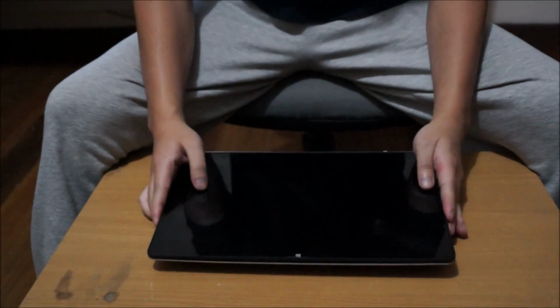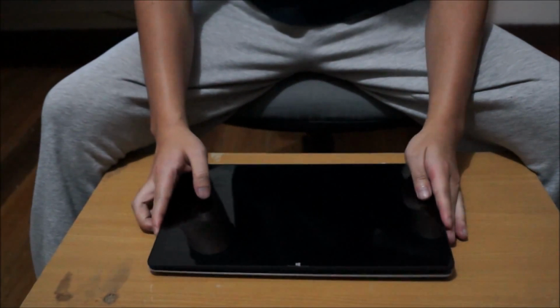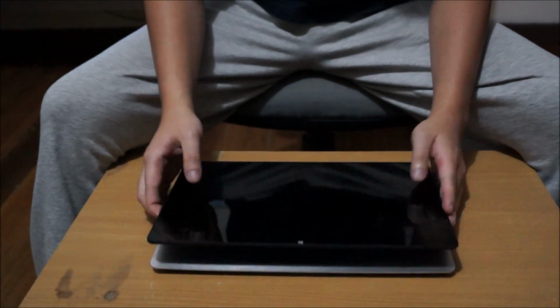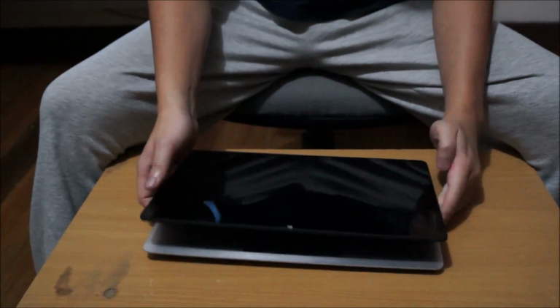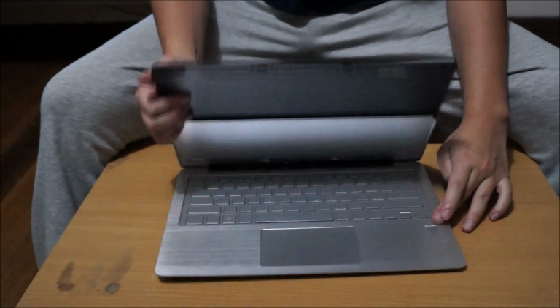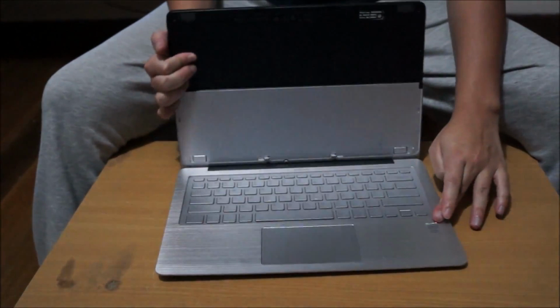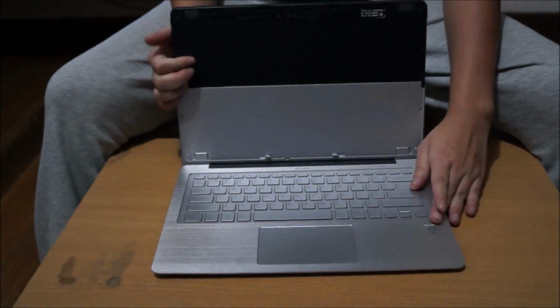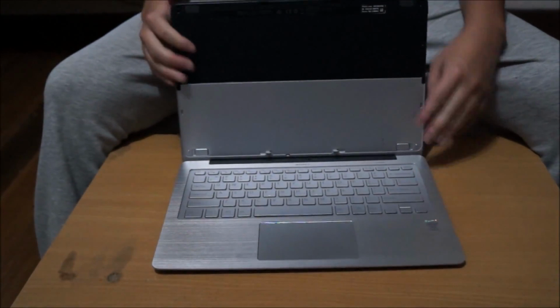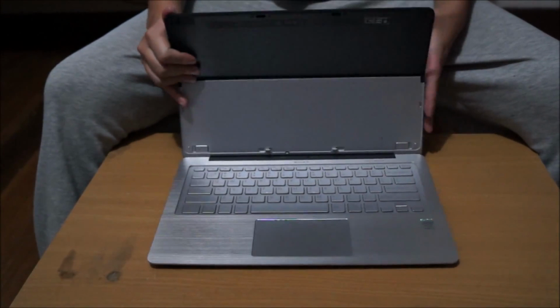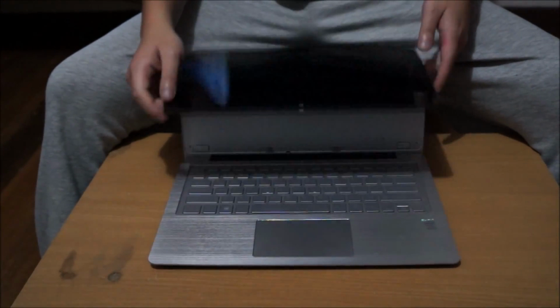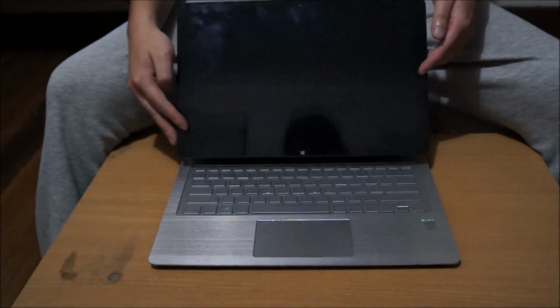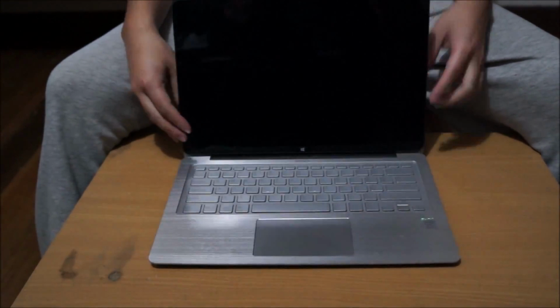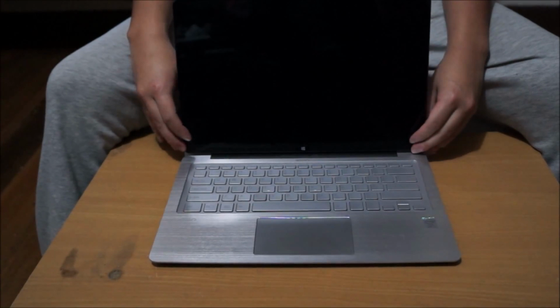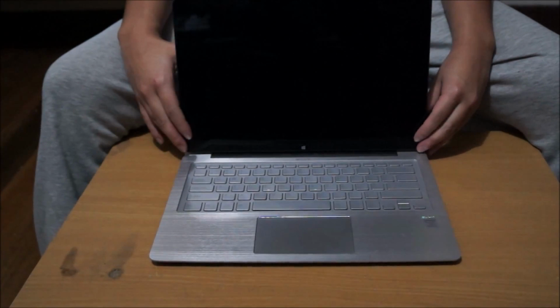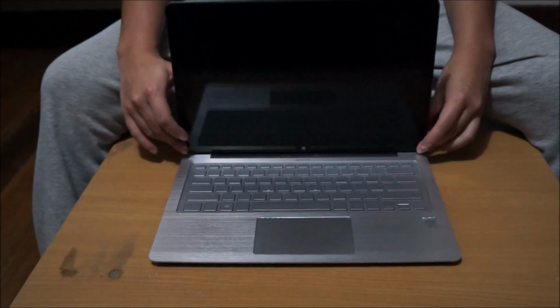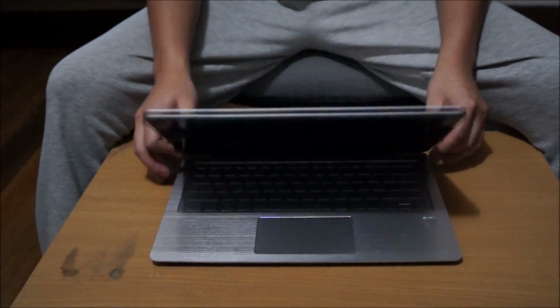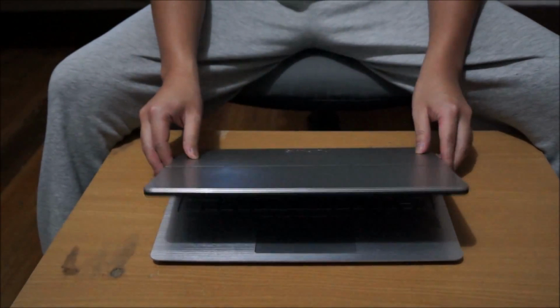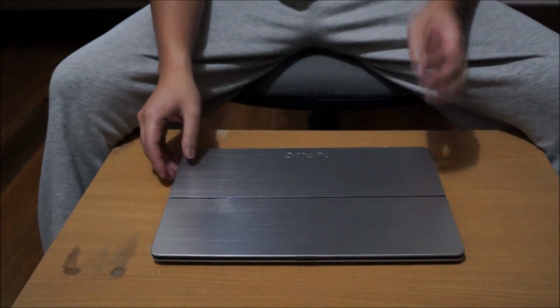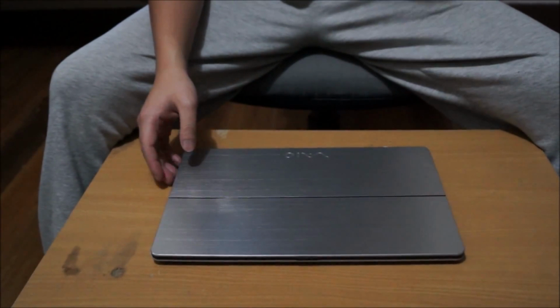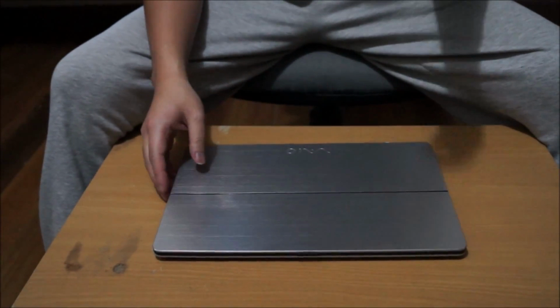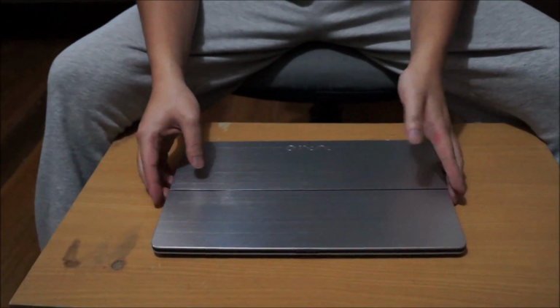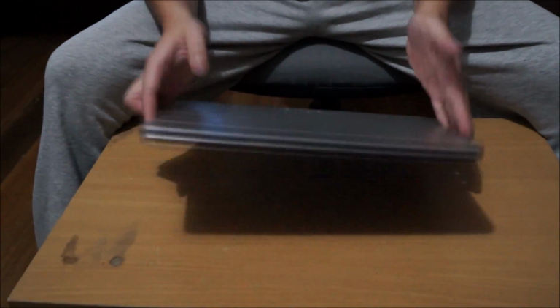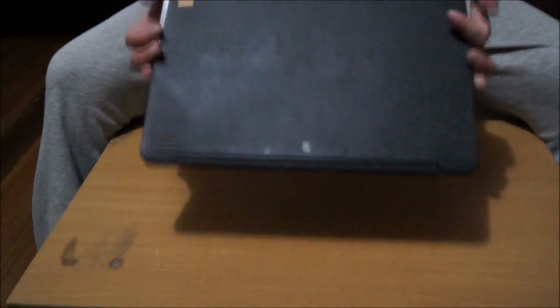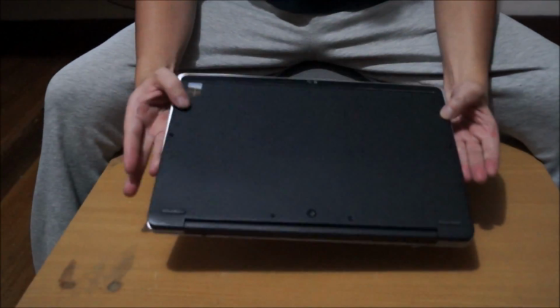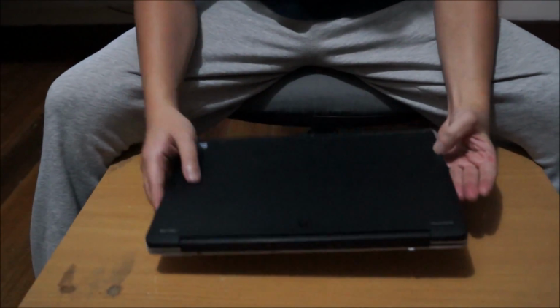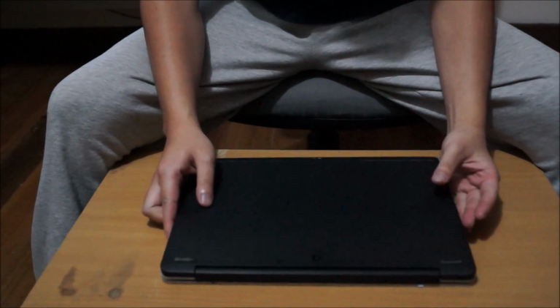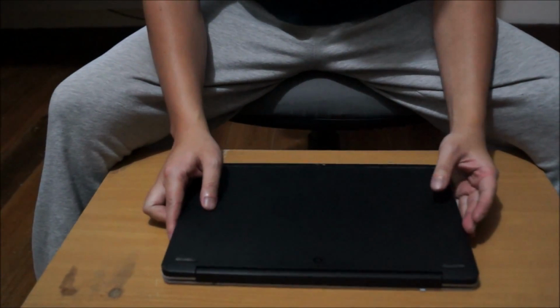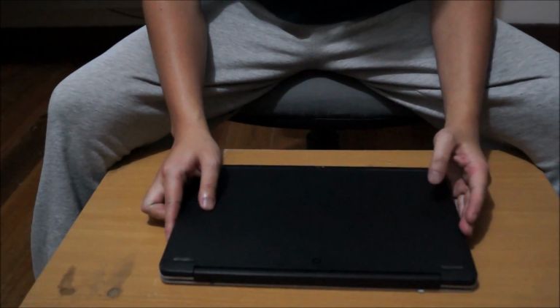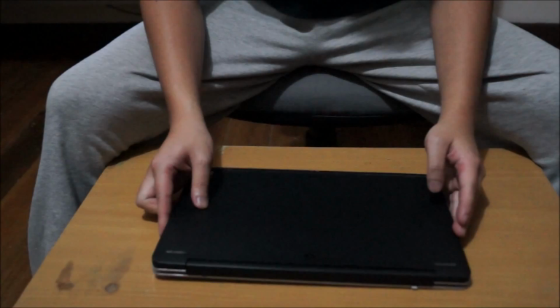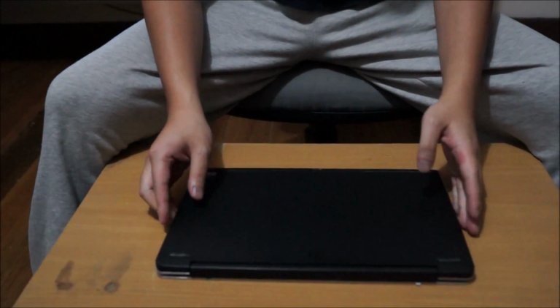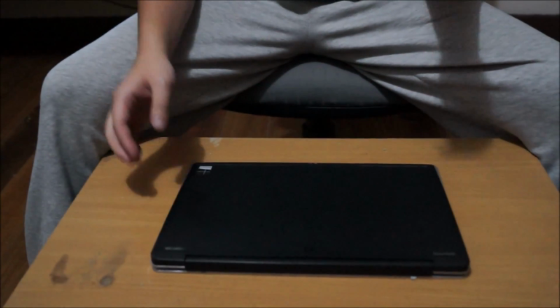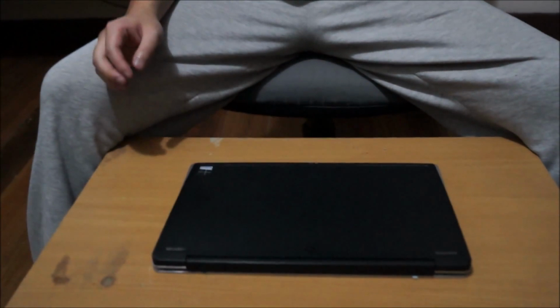Before we start, we're going to put your laptop on something soft so you don't damage it and scratch it while you spin it around and turn it around. And we're going to flip to the back to start off.